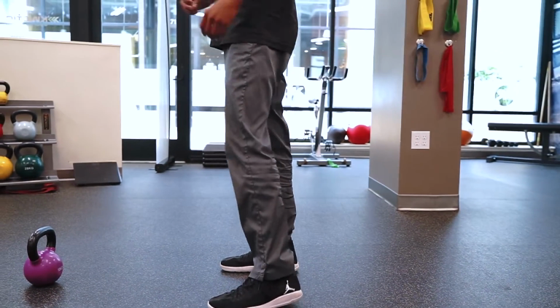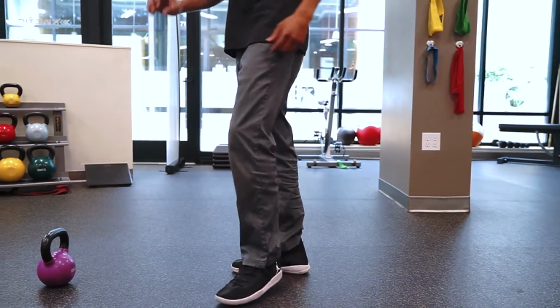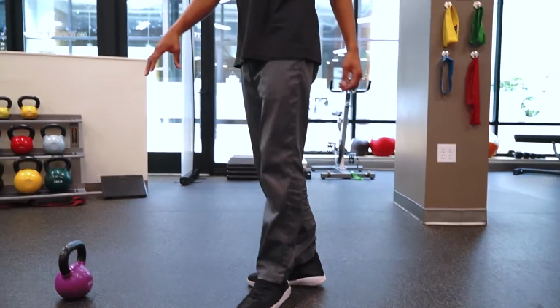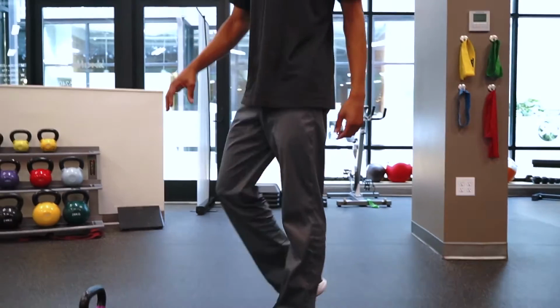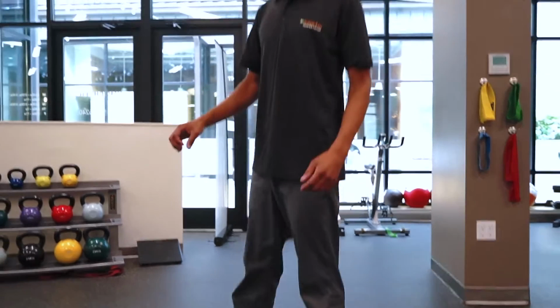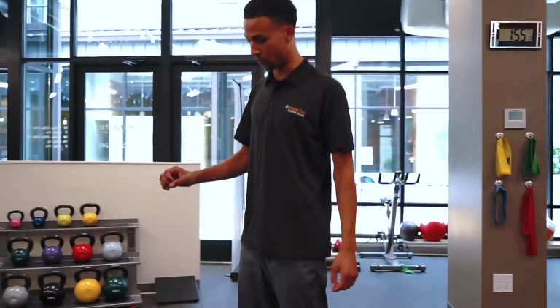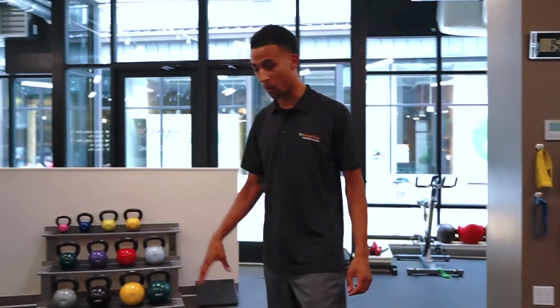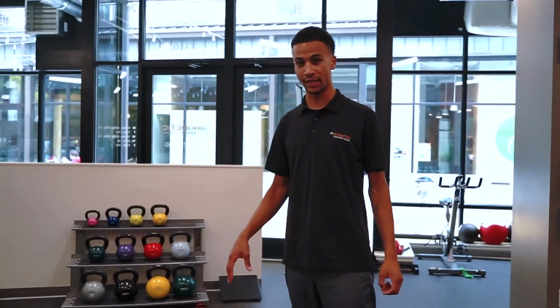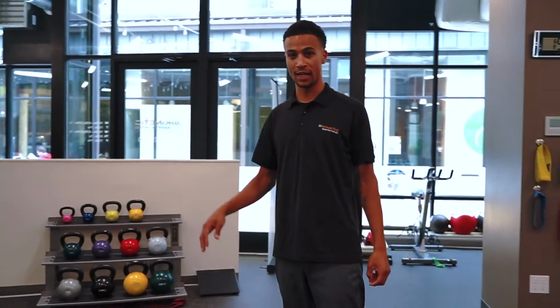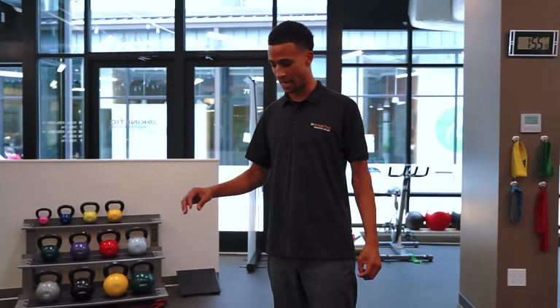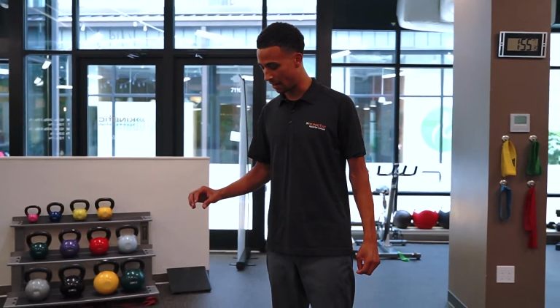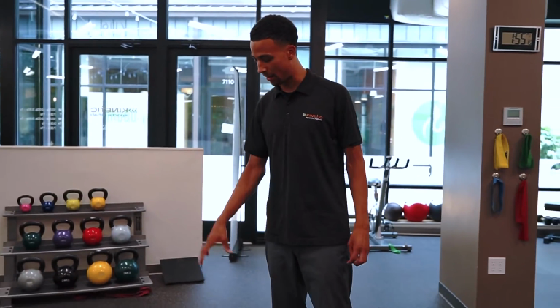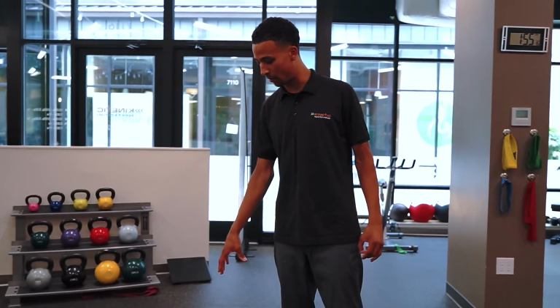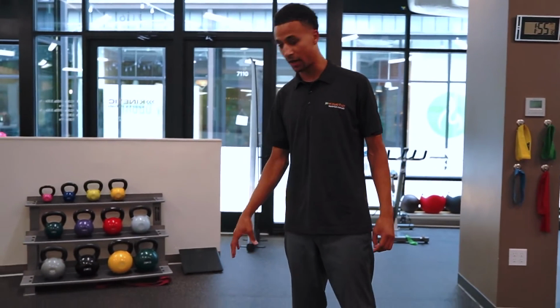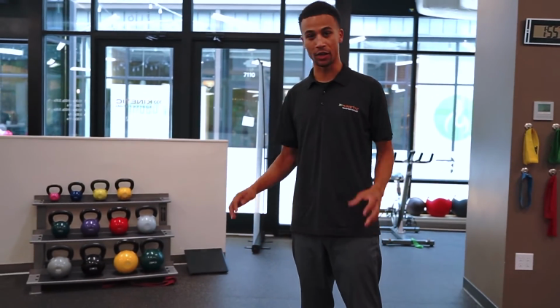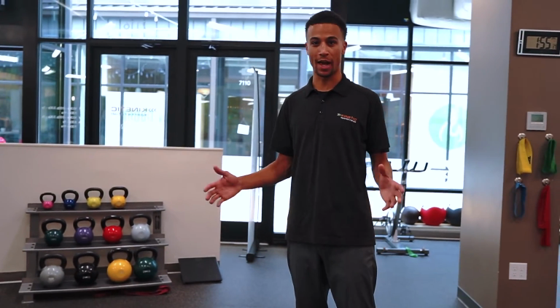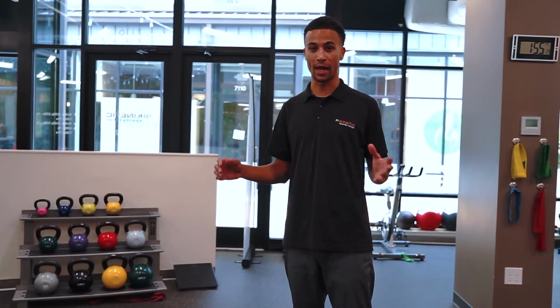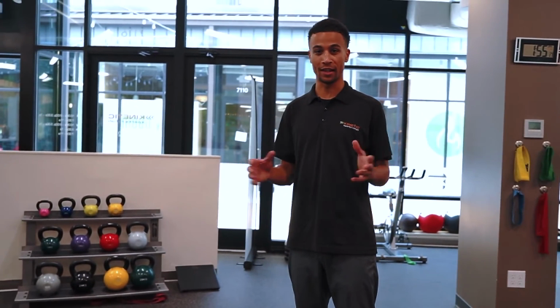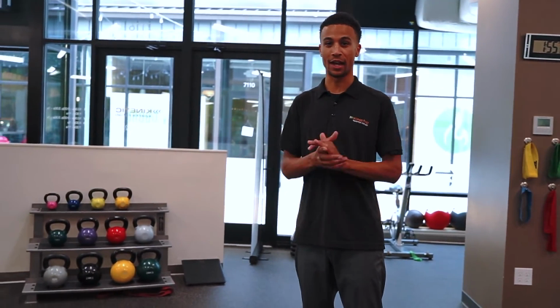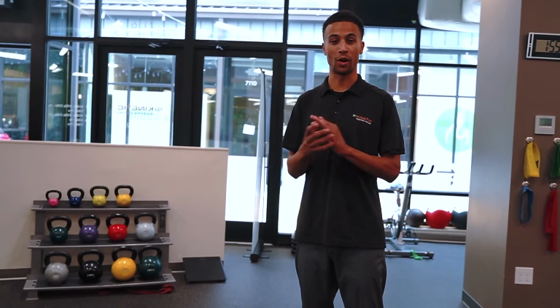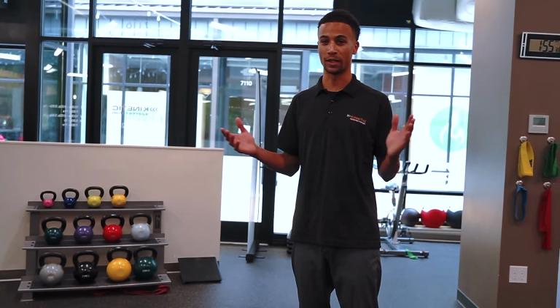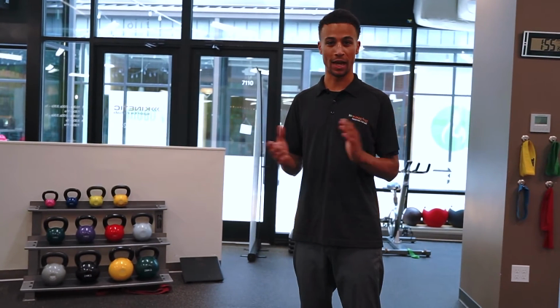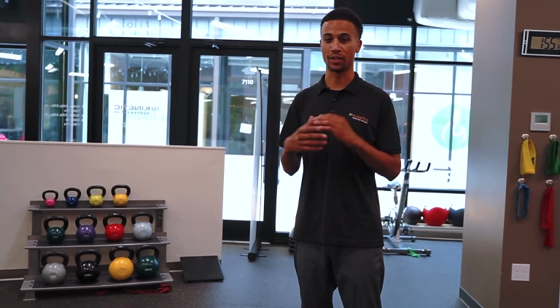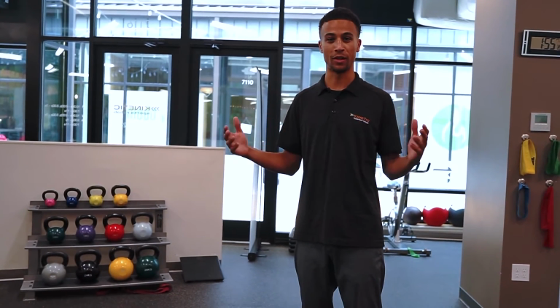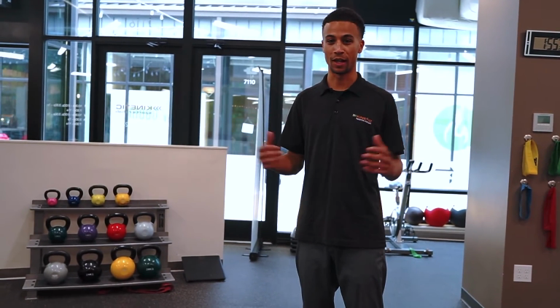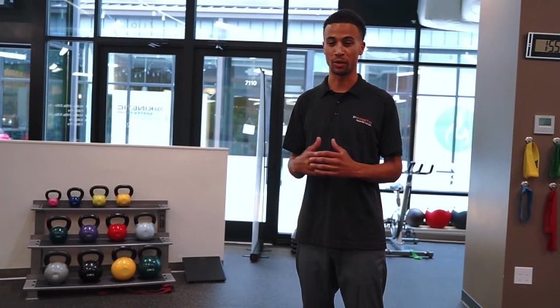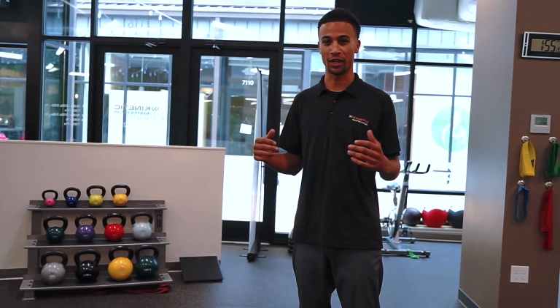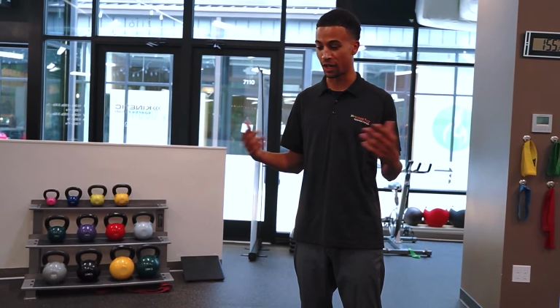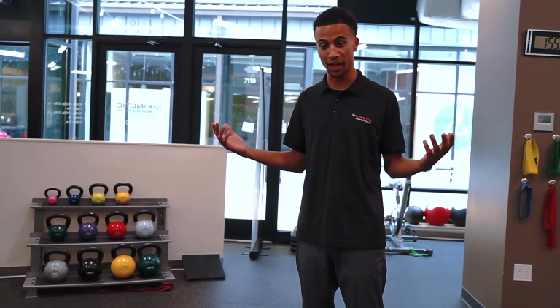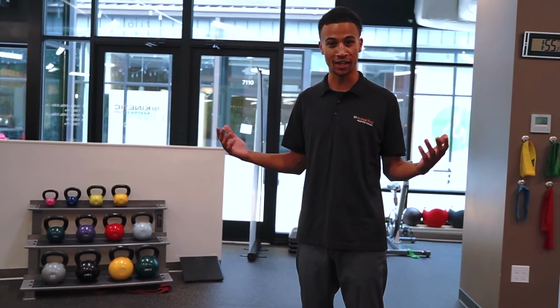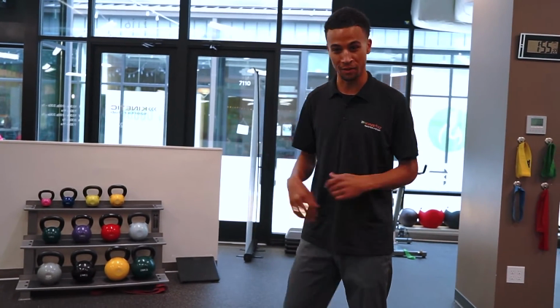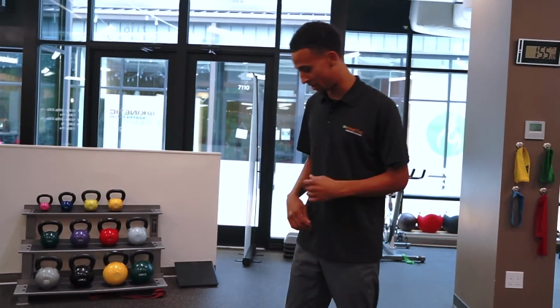To progress this, you're going to grab a weight. I have a kettlebell here. You can grab anything at your home that's going to be heavy — even like a milk jug, or you can get your kid if you want to.